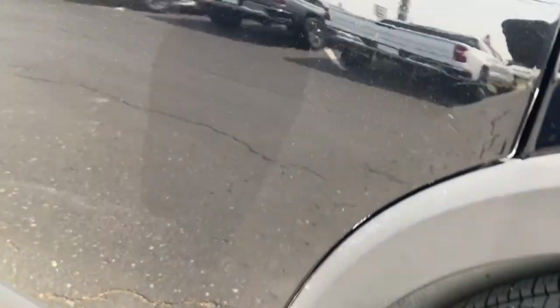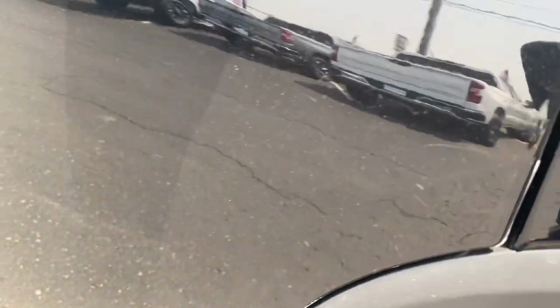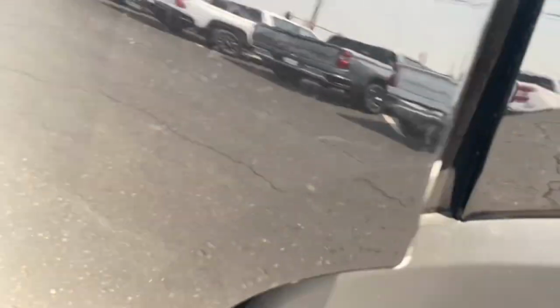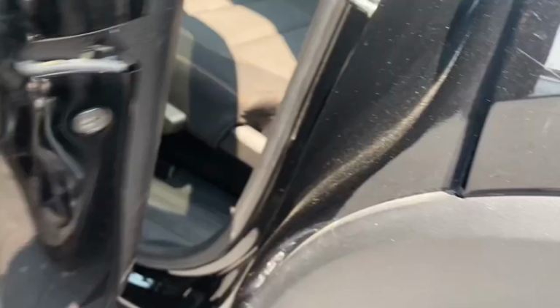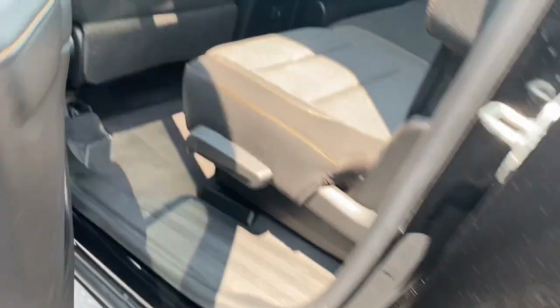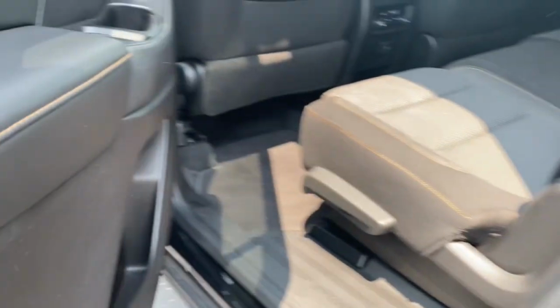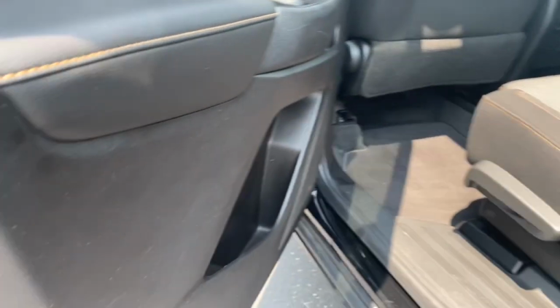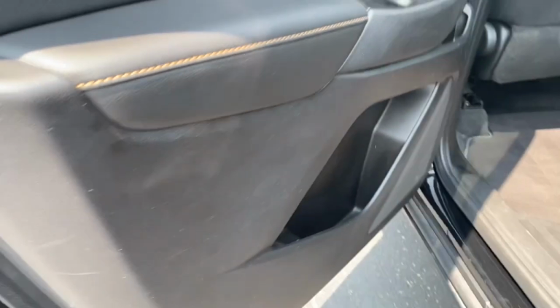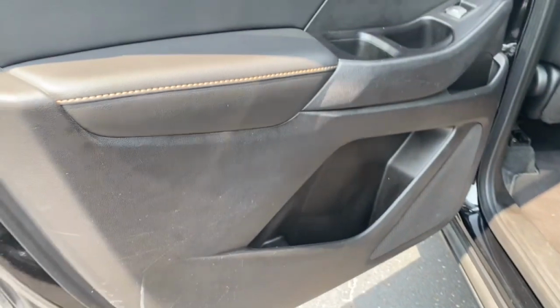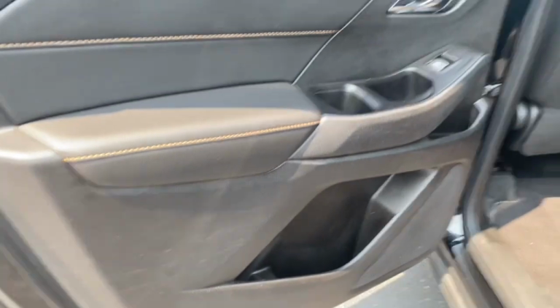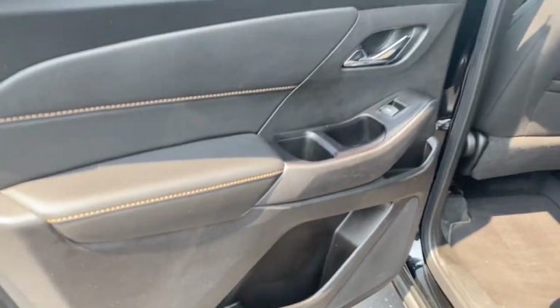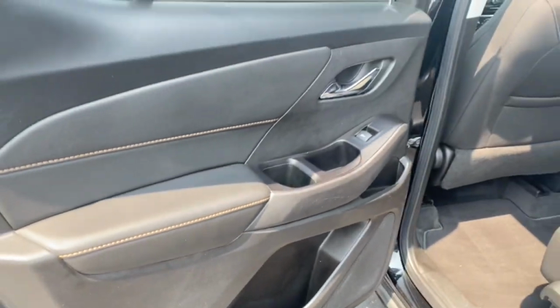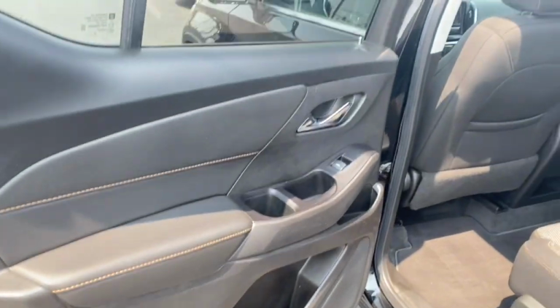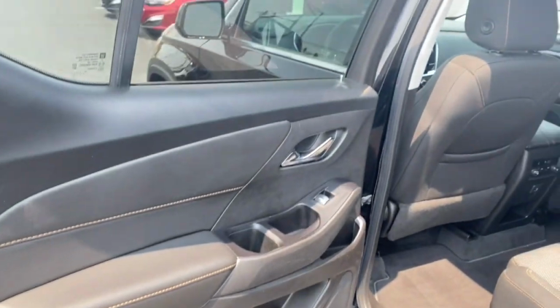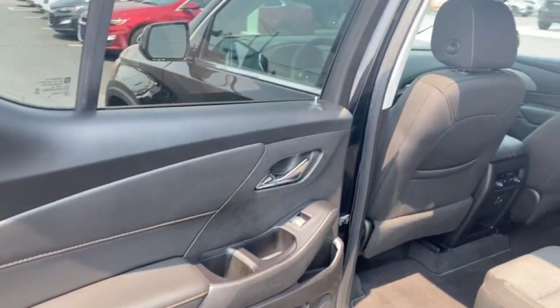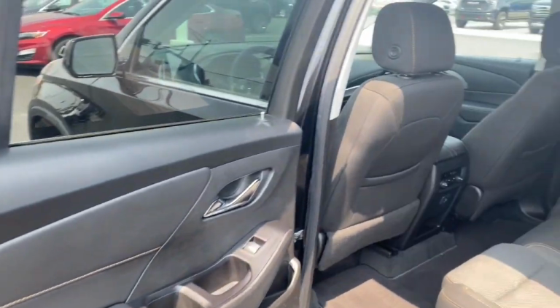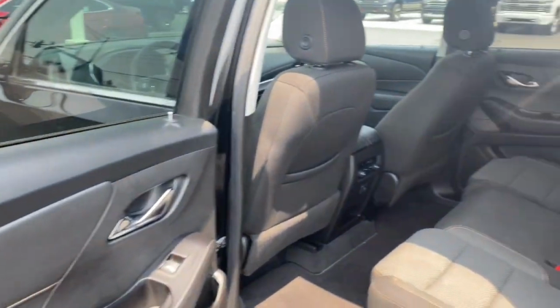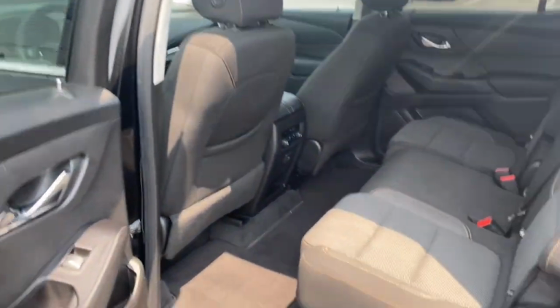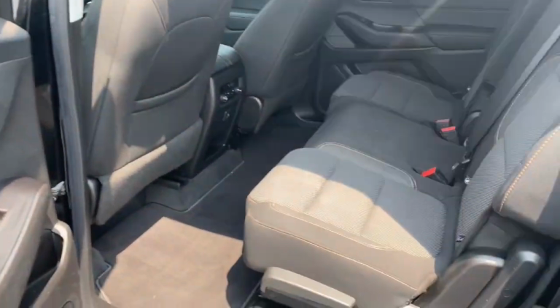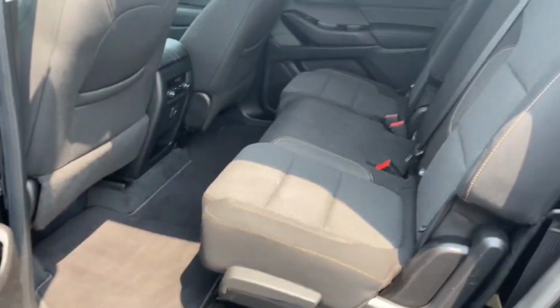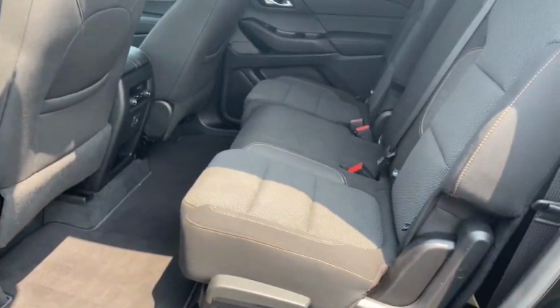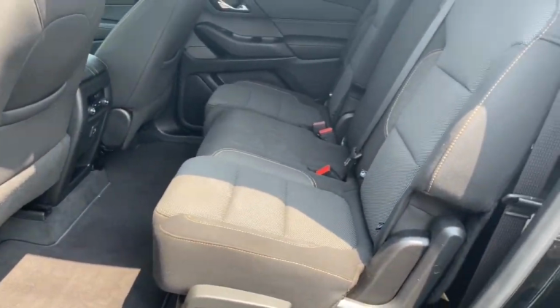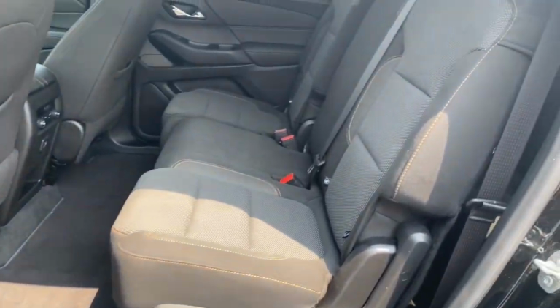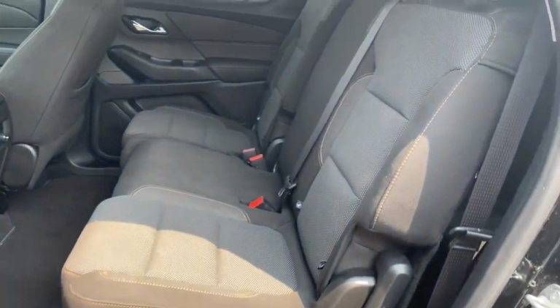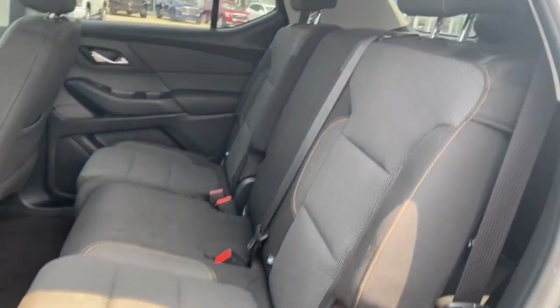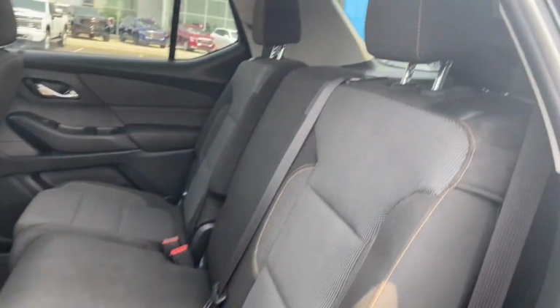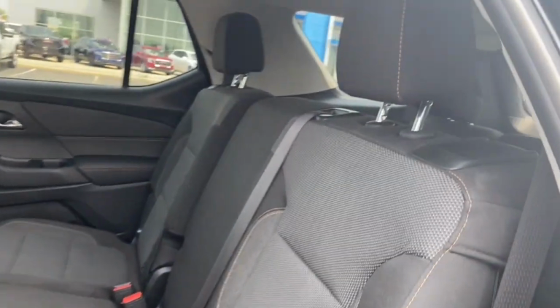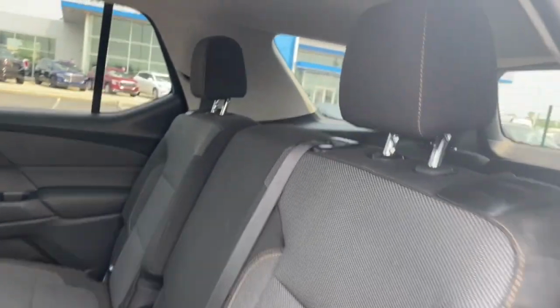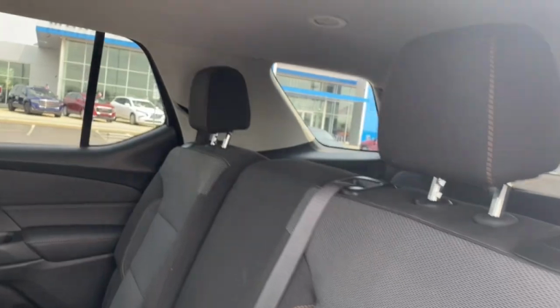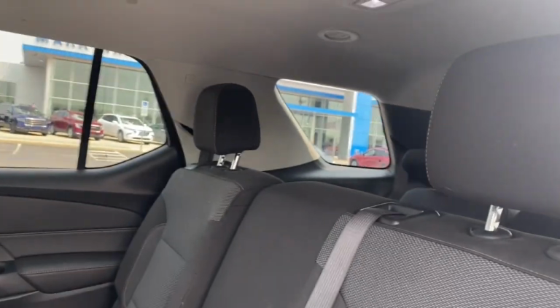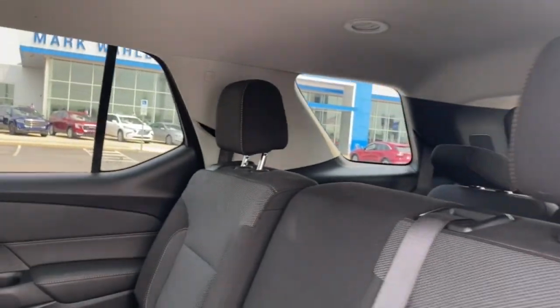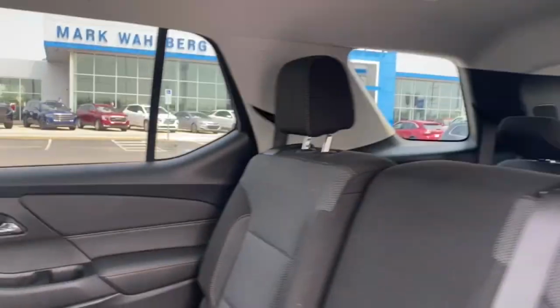Aluminum Wheels, Dual Zone AC, Rear AC. Stay Calm, Traverse On. Take a Test Drive.